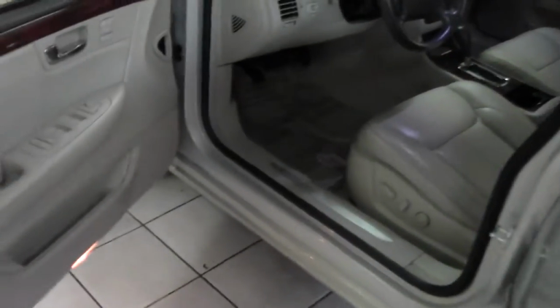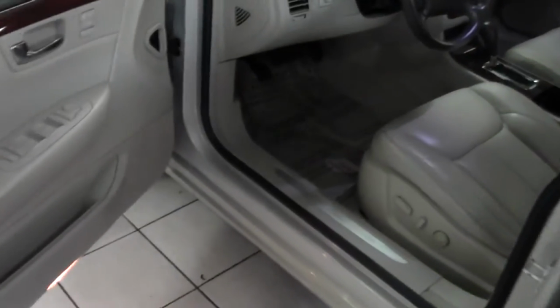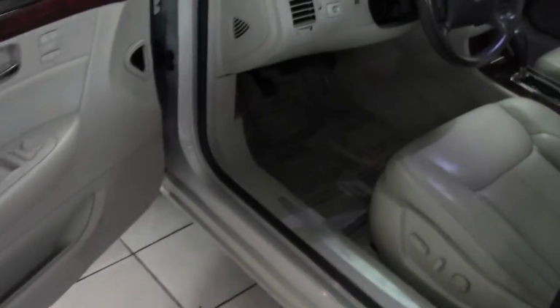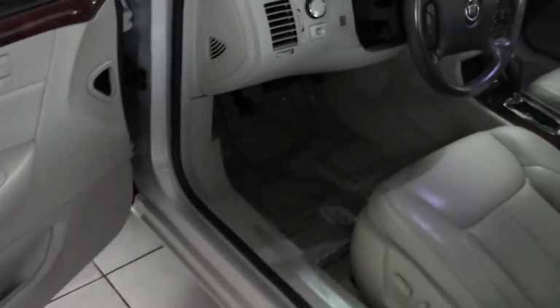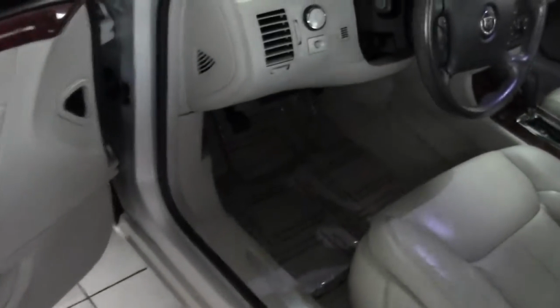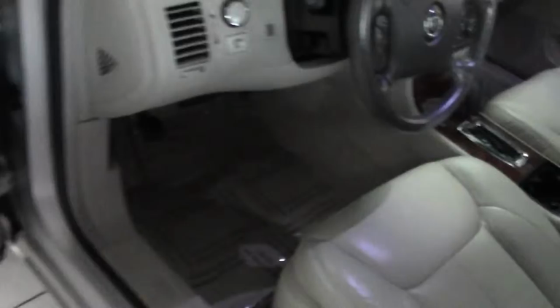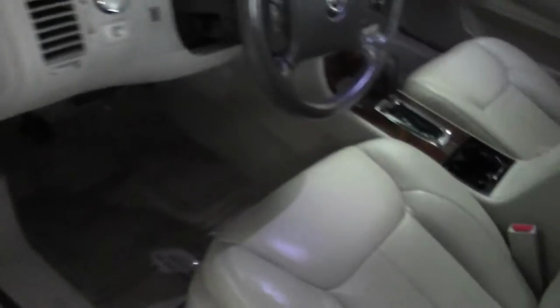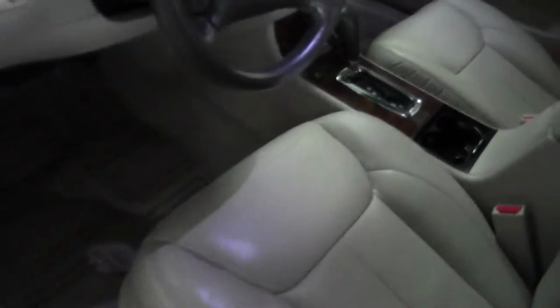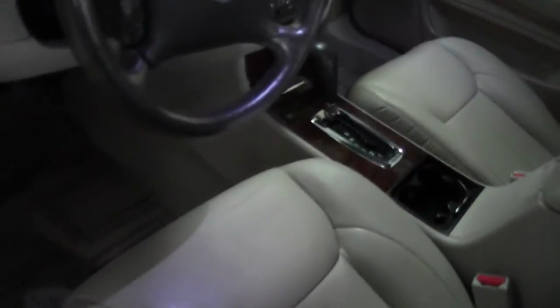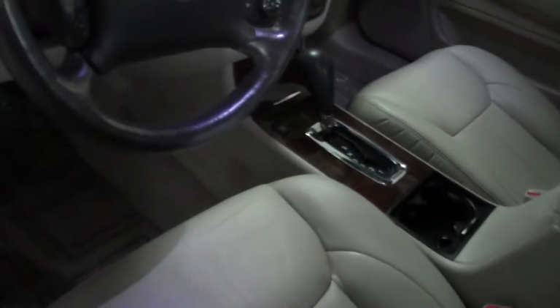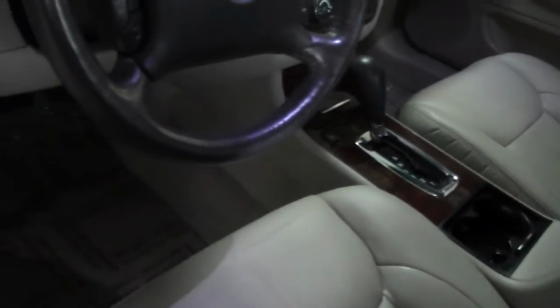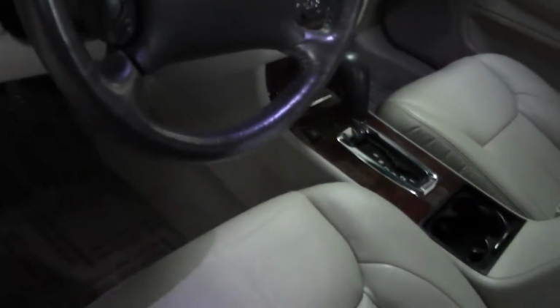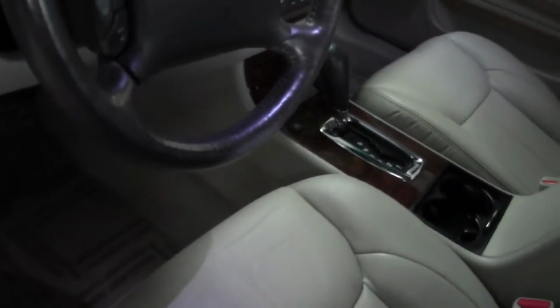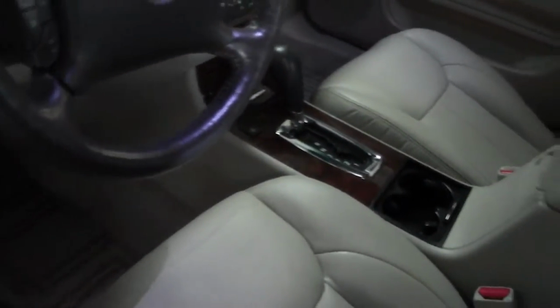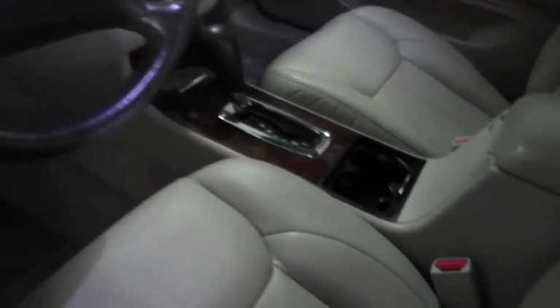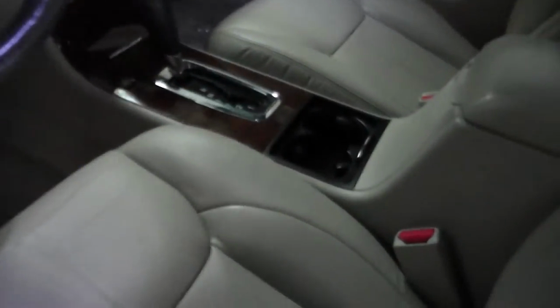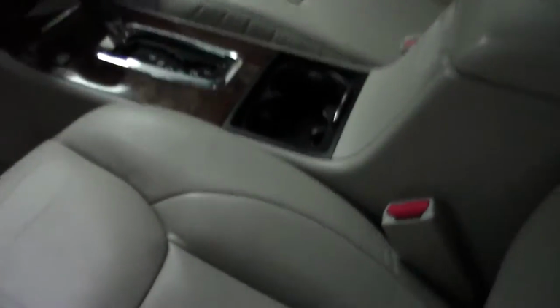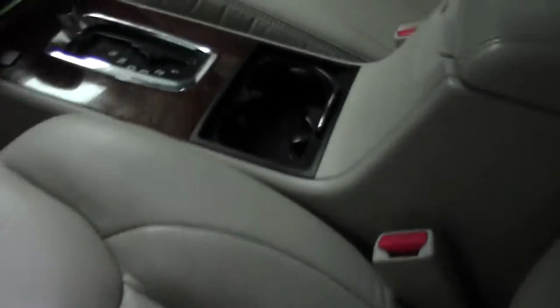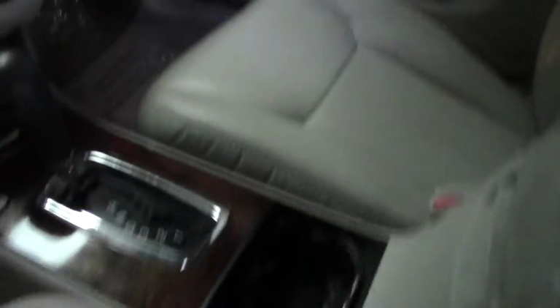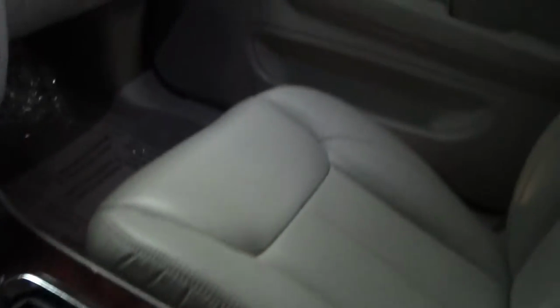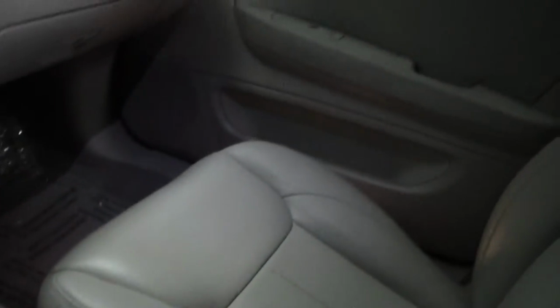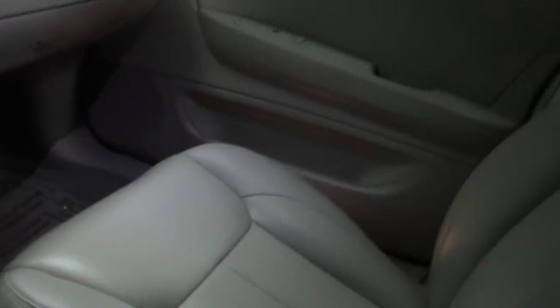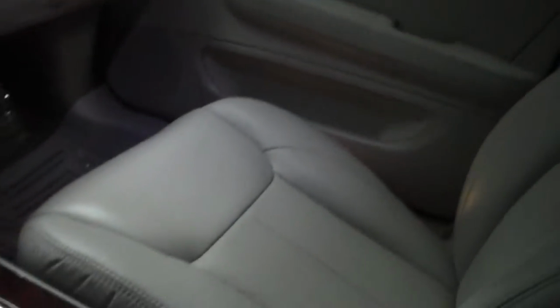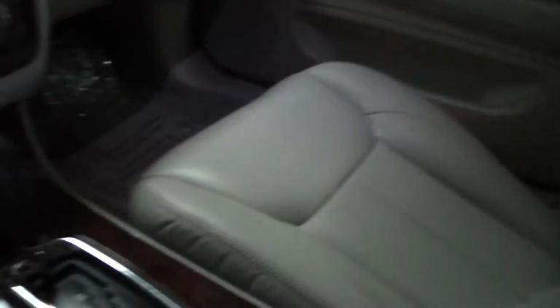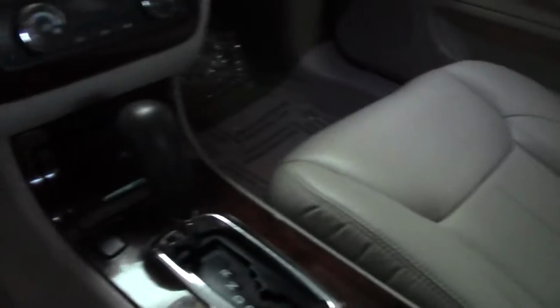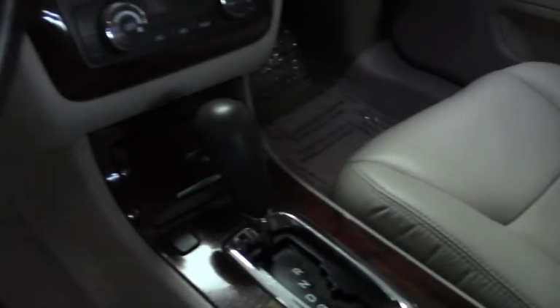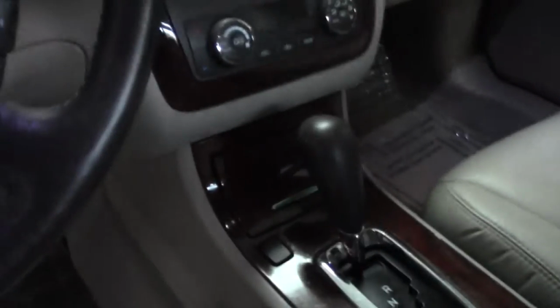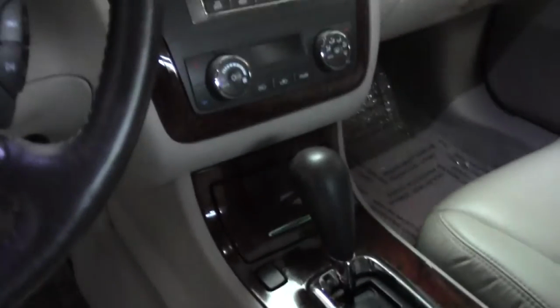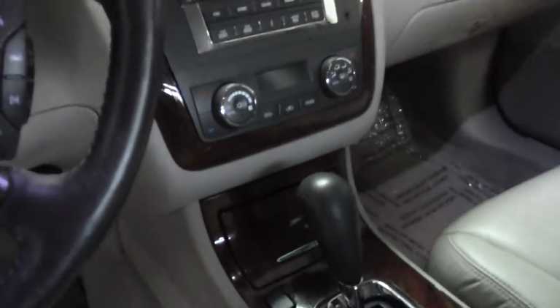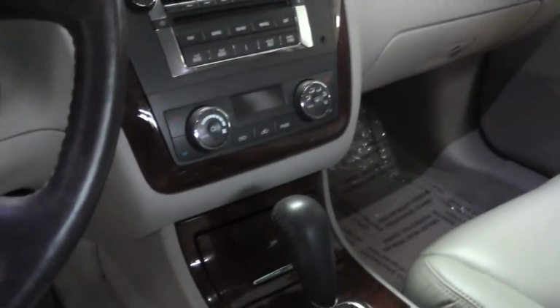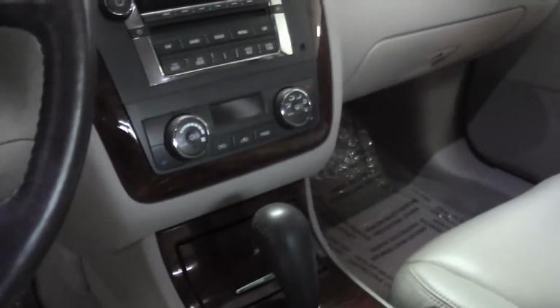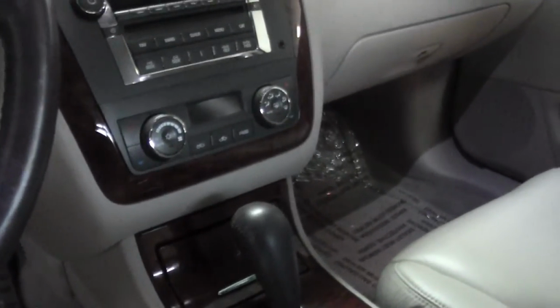Heated seats in the rear, and heated and cooled seats in the front. Bose audio system — very nice sound.